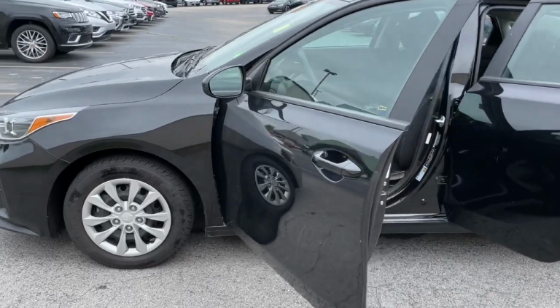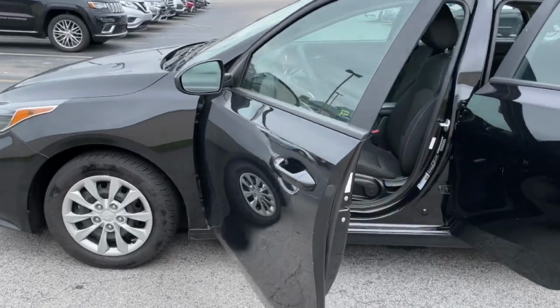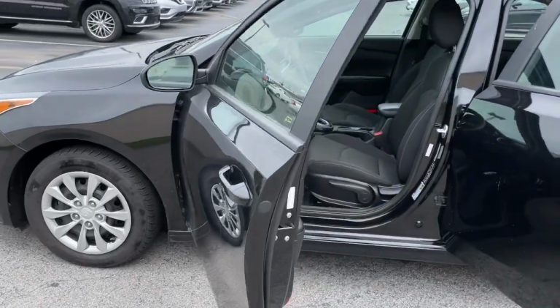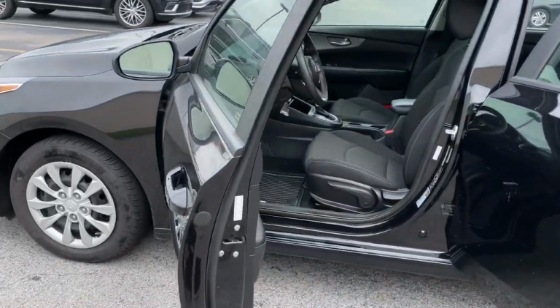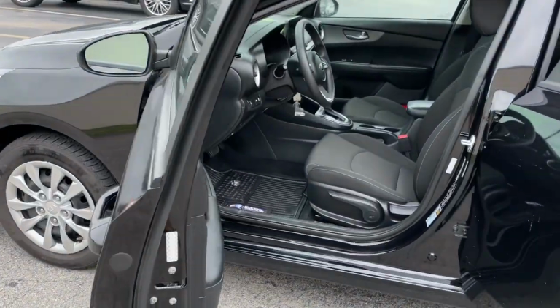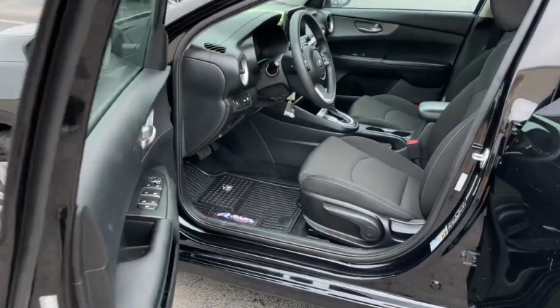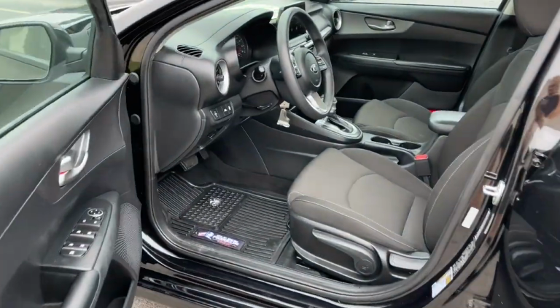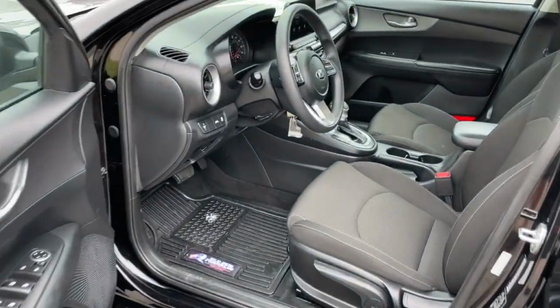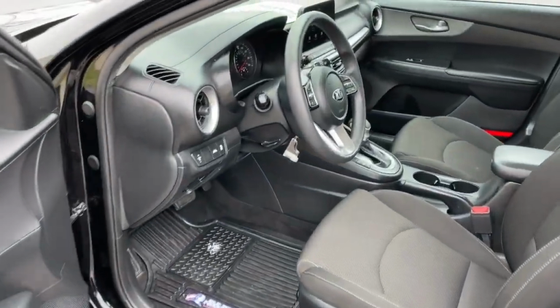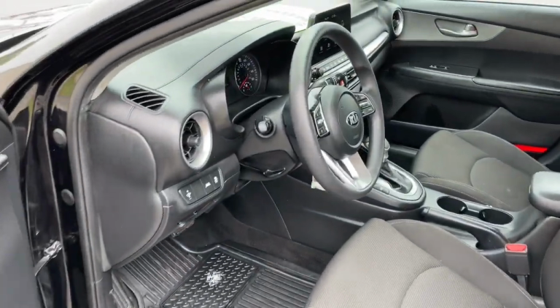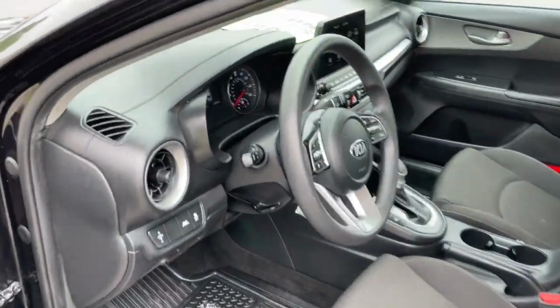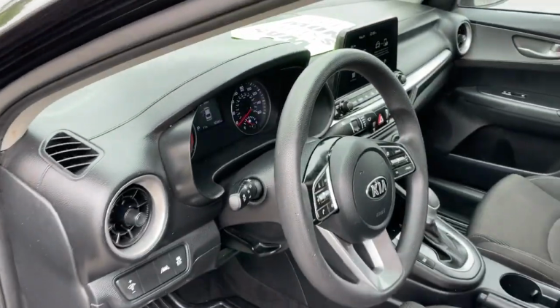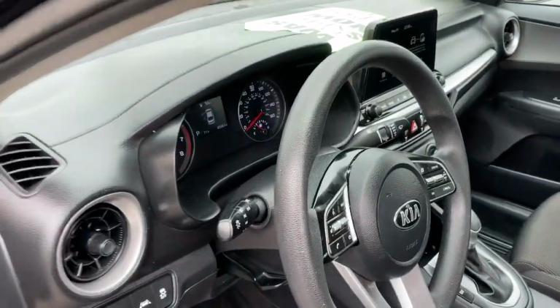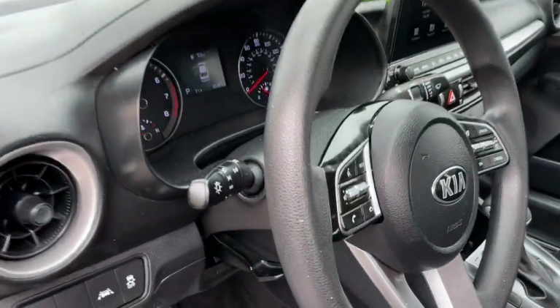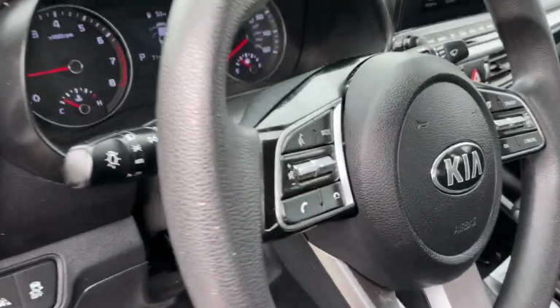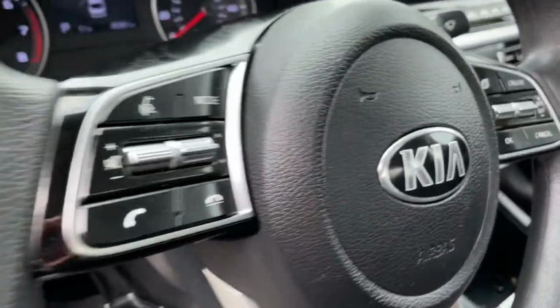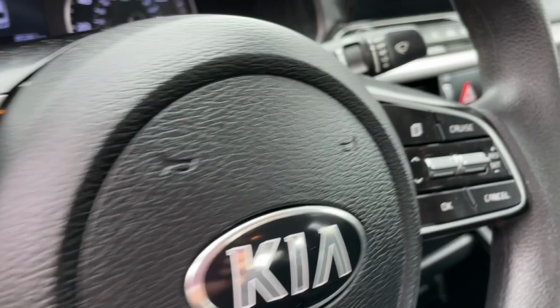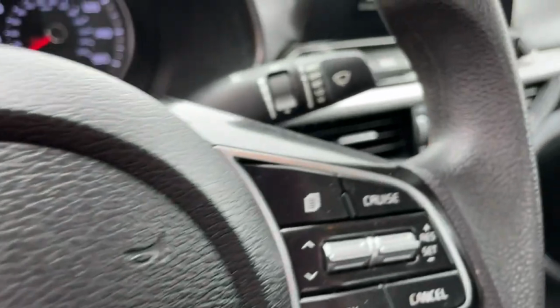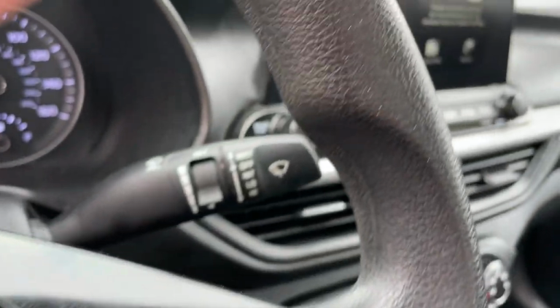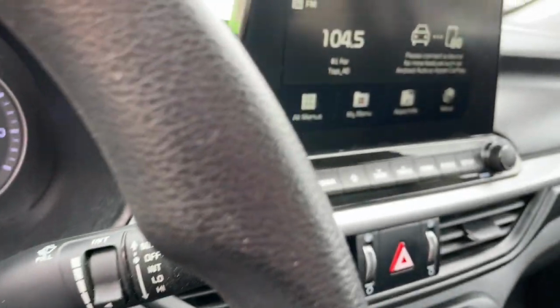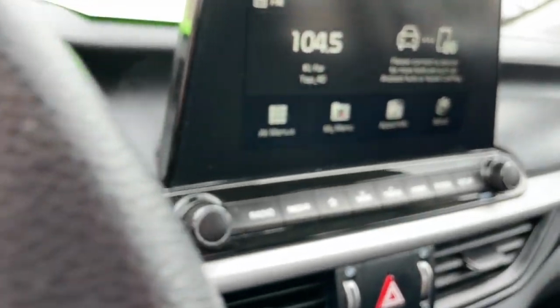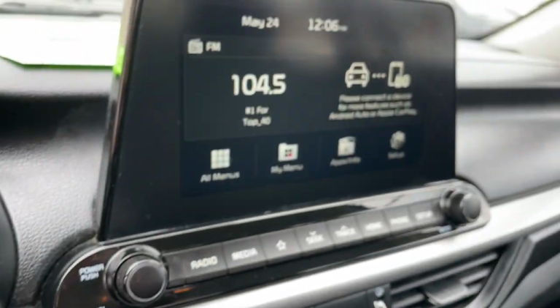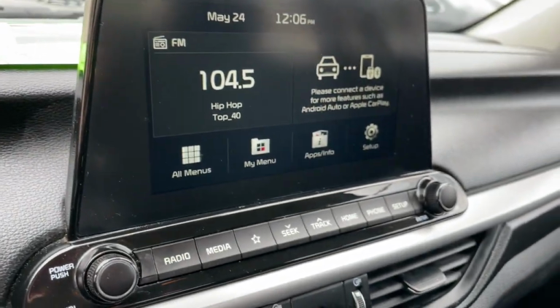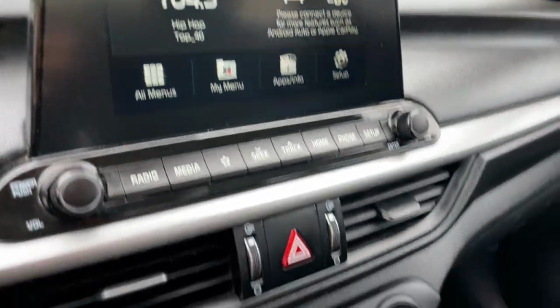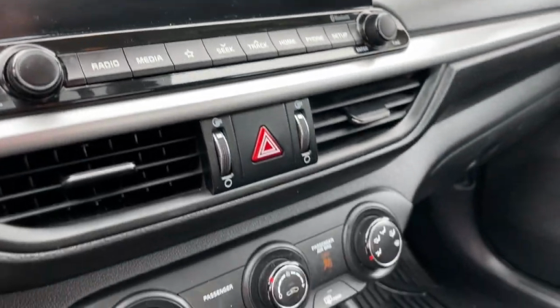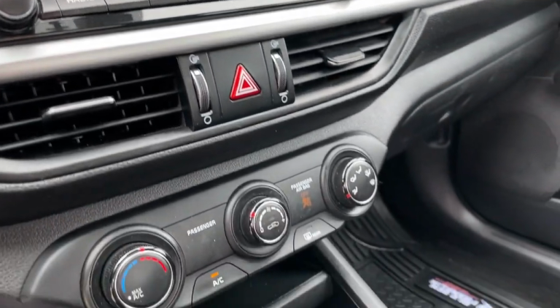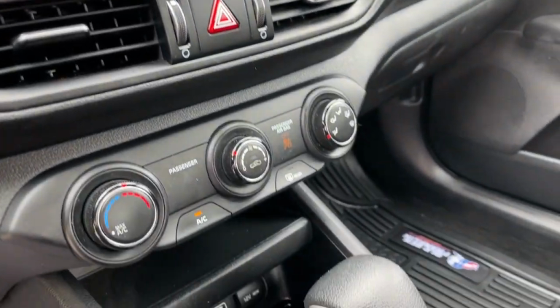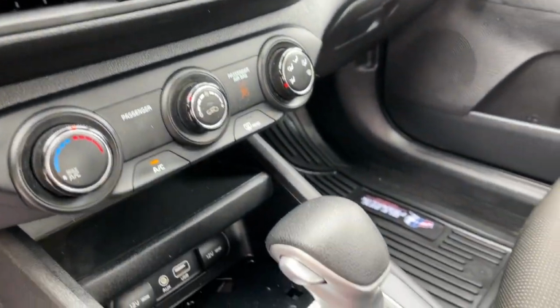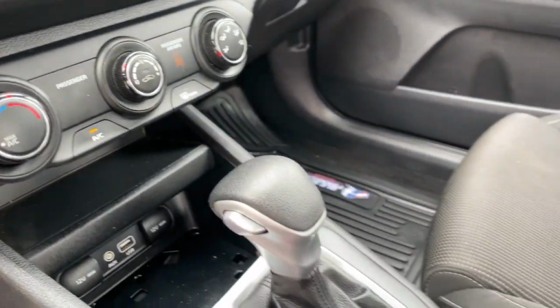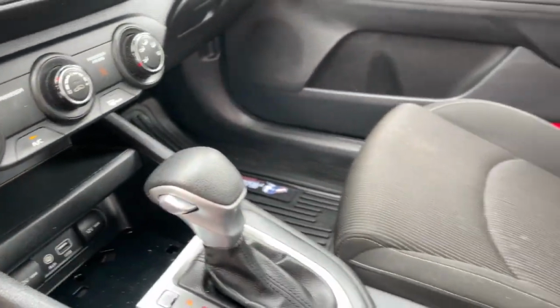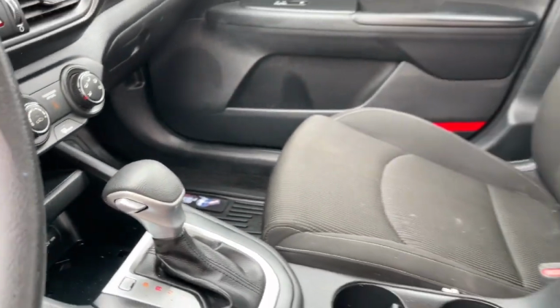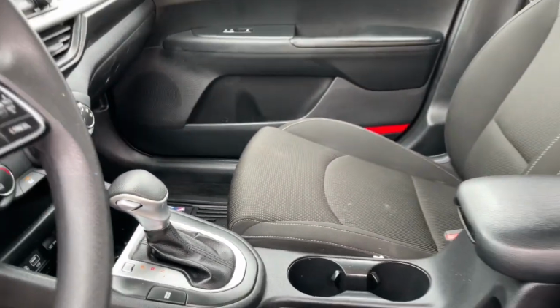Take a closer look at this sleek and slightly rebellious Forte. This compact sedan with an upscale feel prioritizes comfort or sportiness depending on your preference.